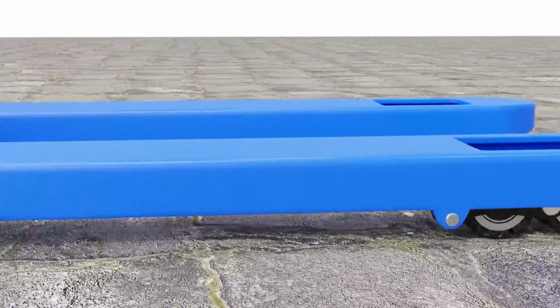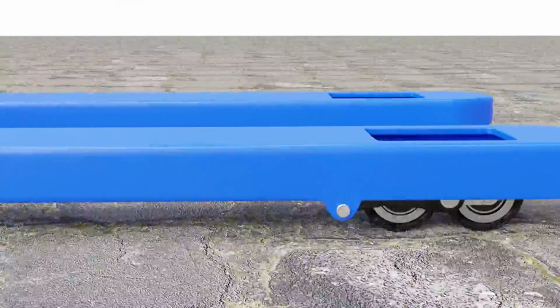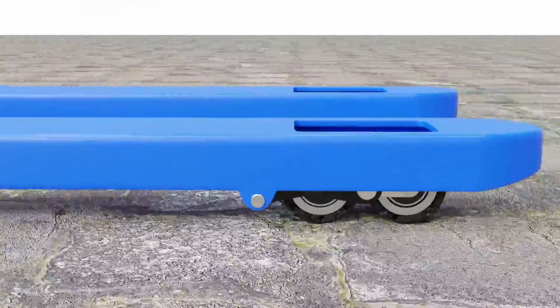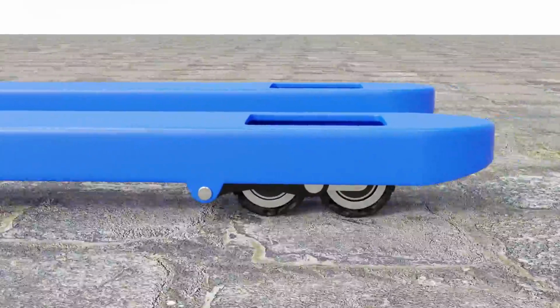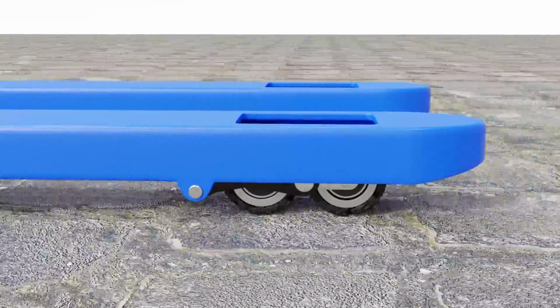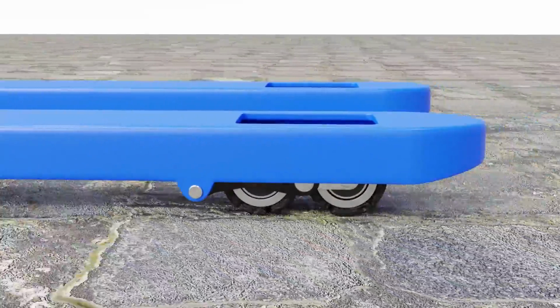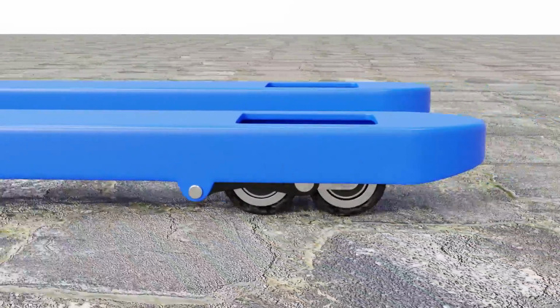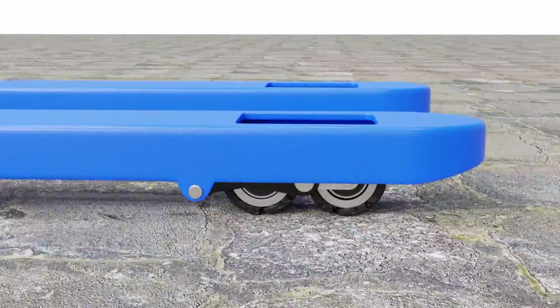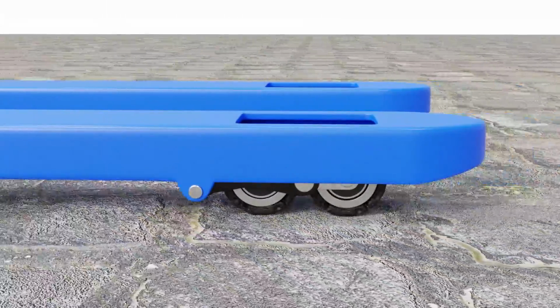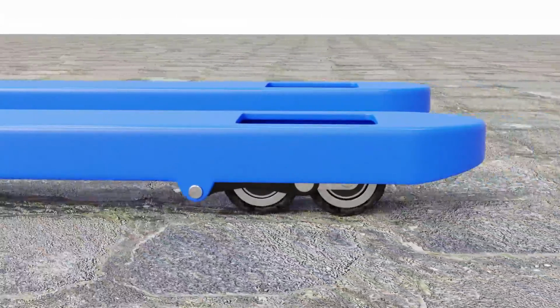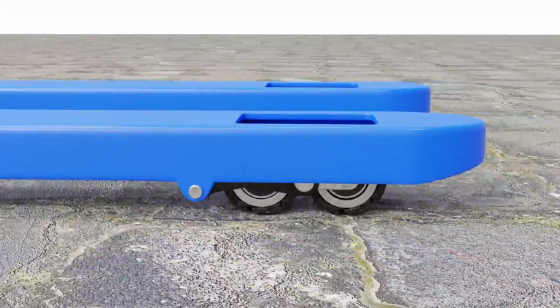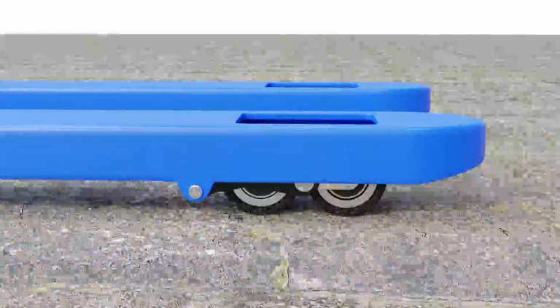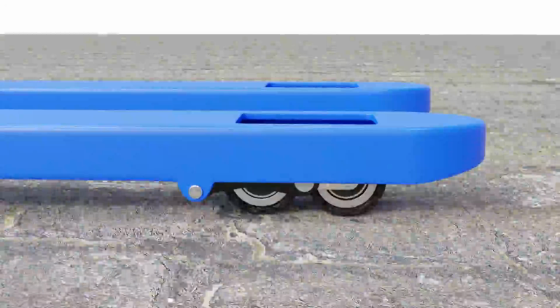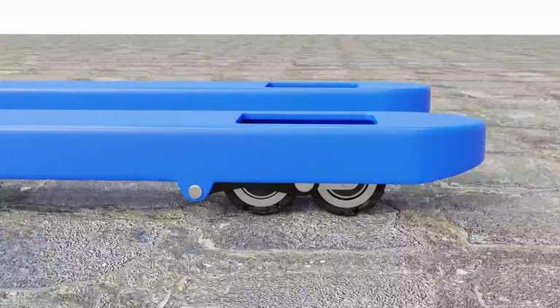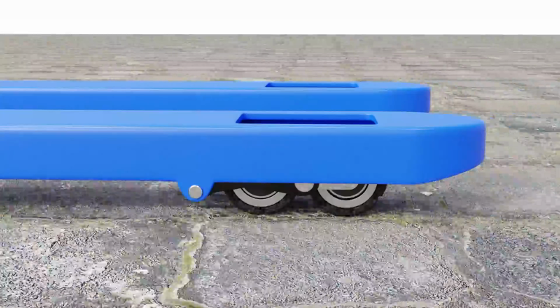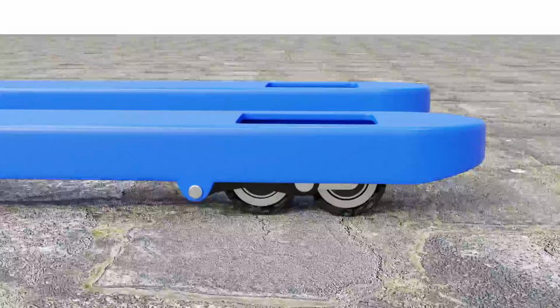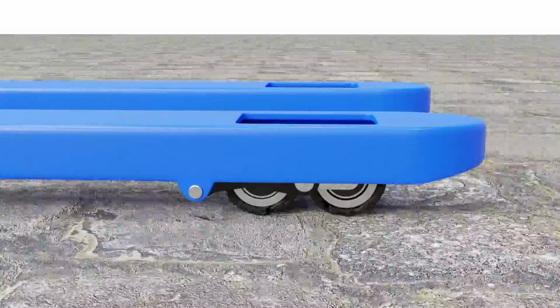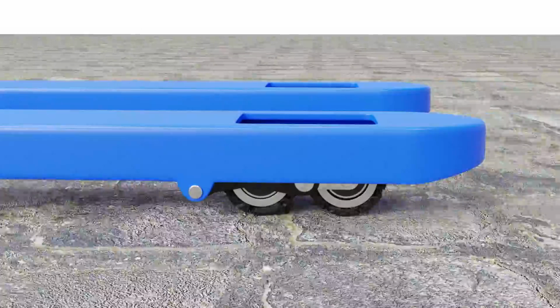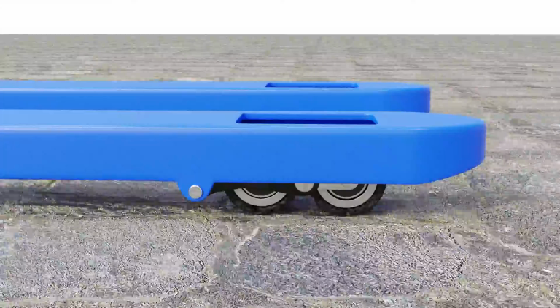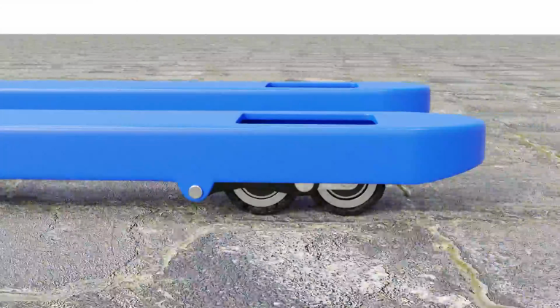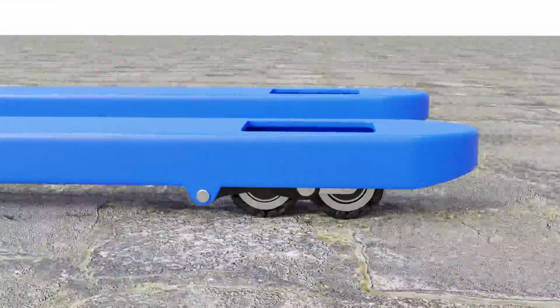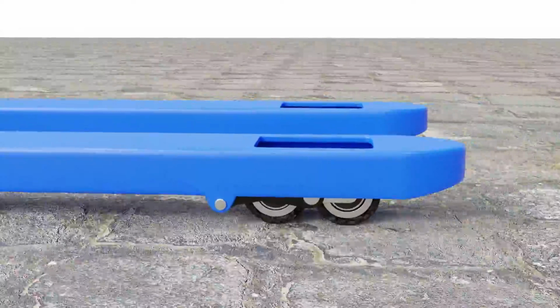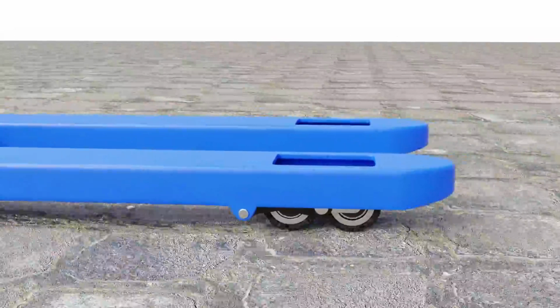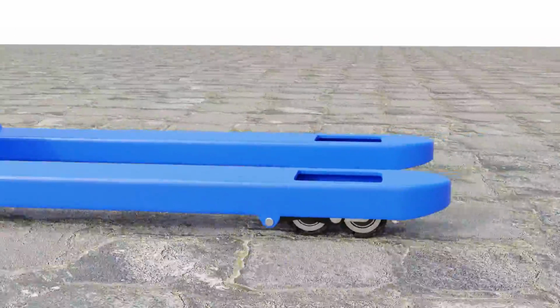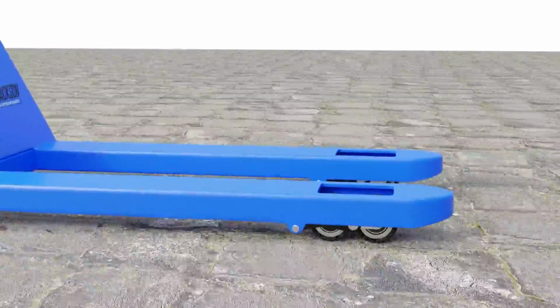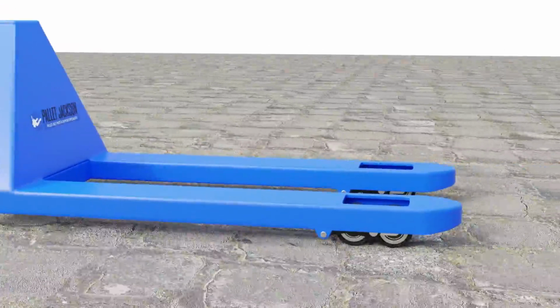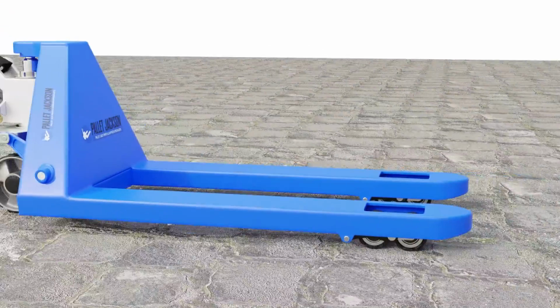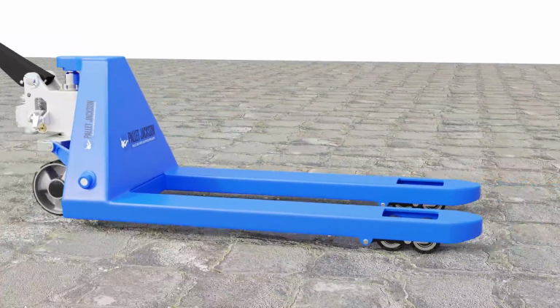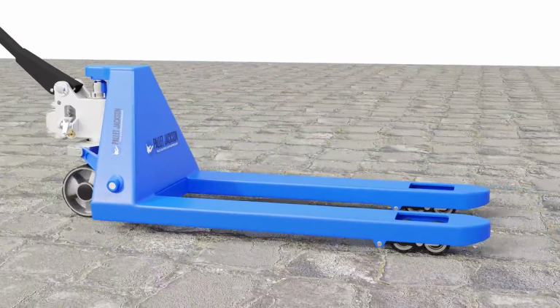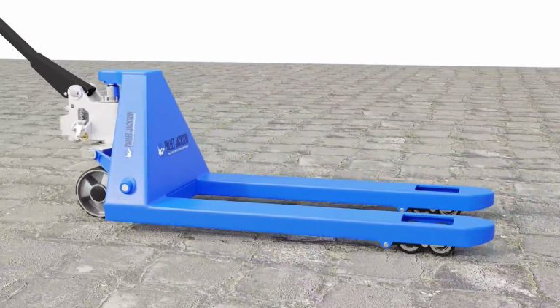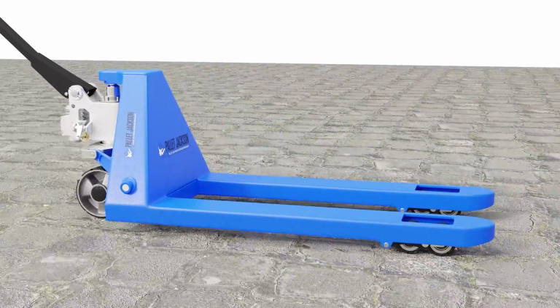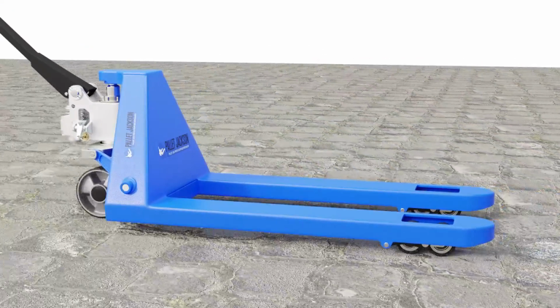Rubber wheels can also lose shape and become flat over time, which reduces their efficiency and maneuverability. Moreover, rubber wheels can also lose traction on wet or slippery floors, posing a safety hazard.